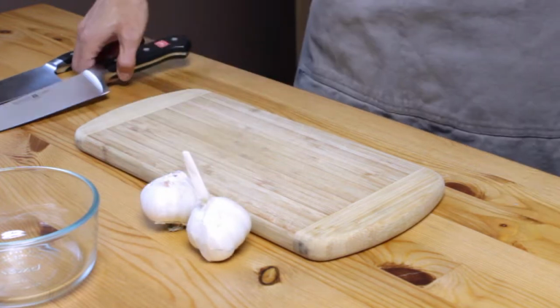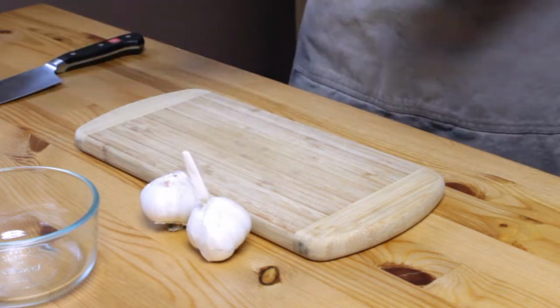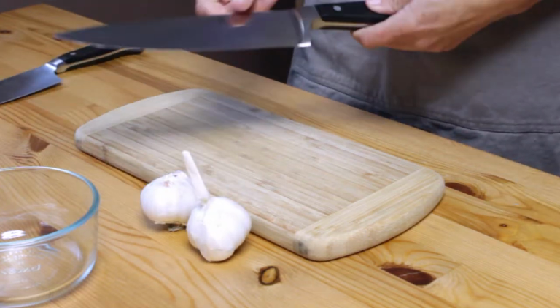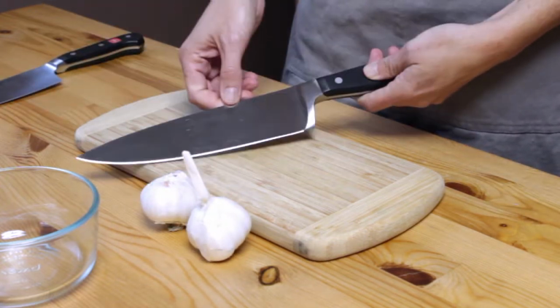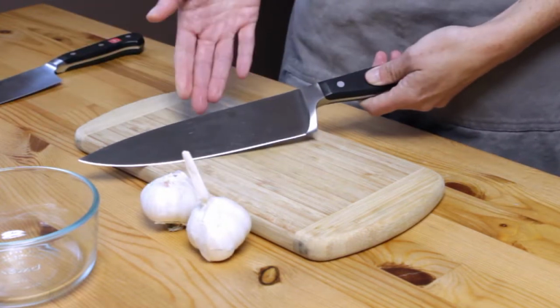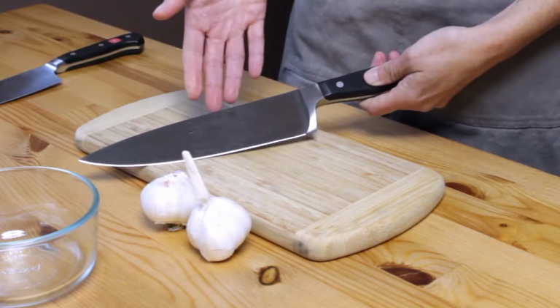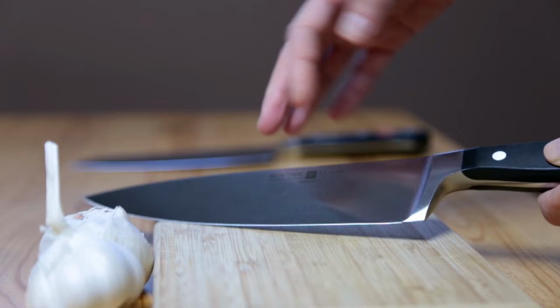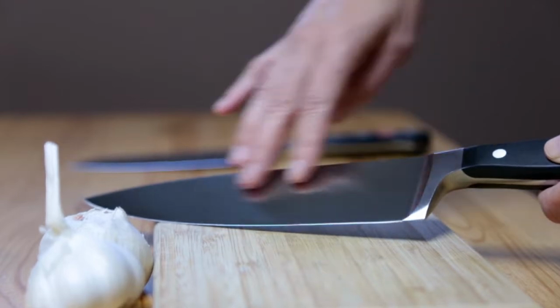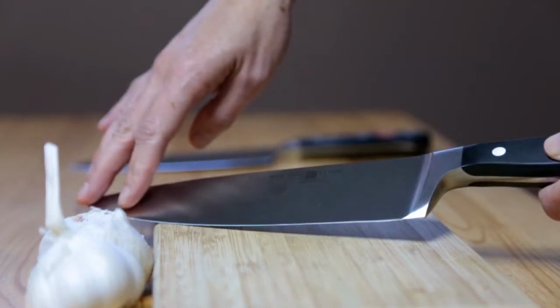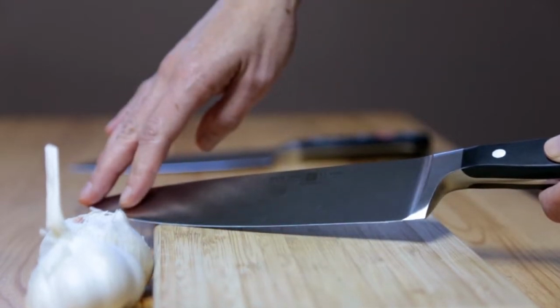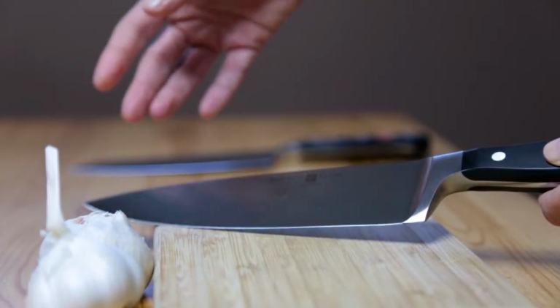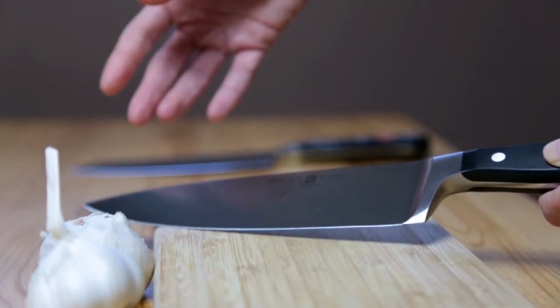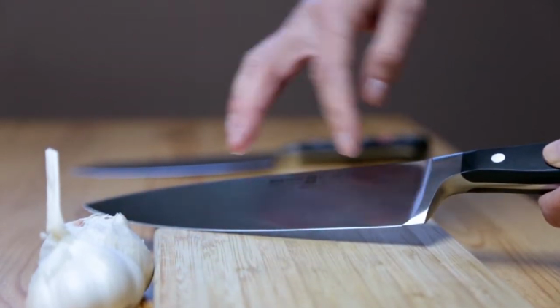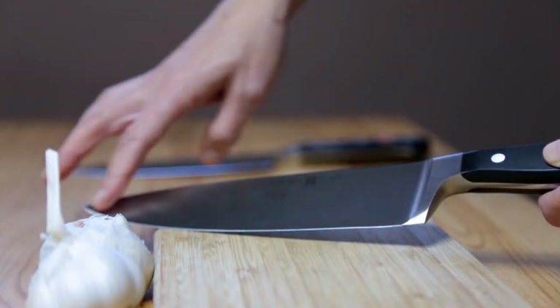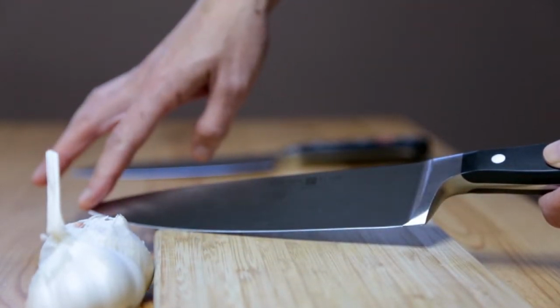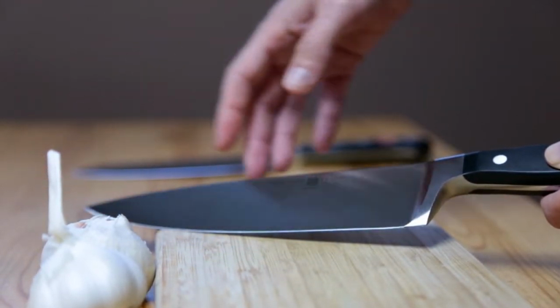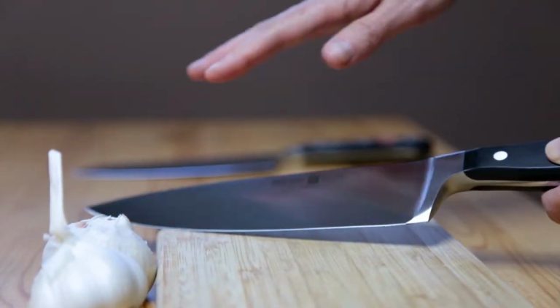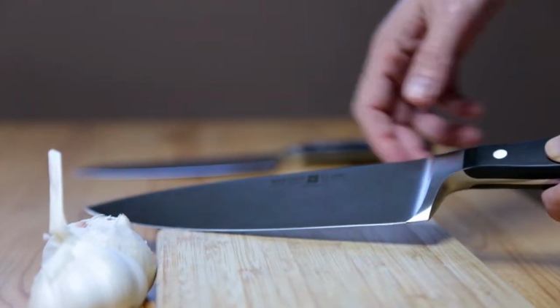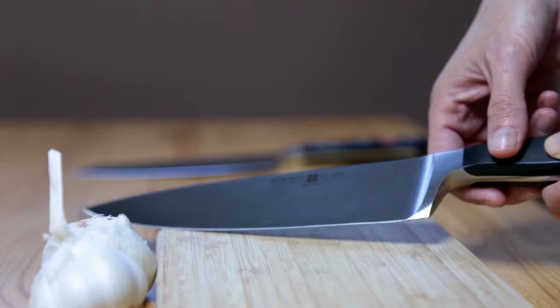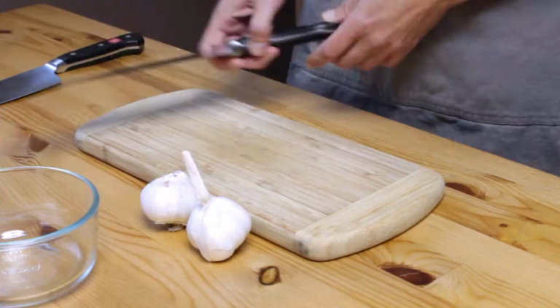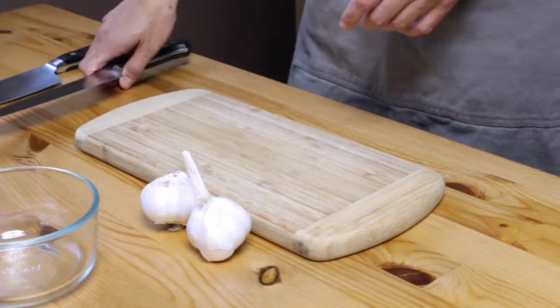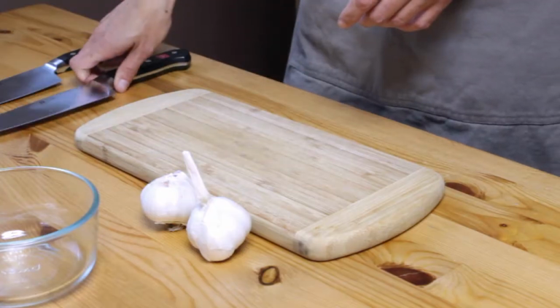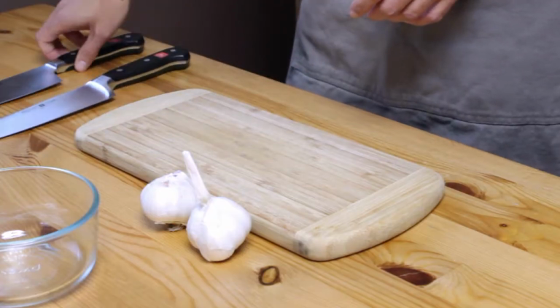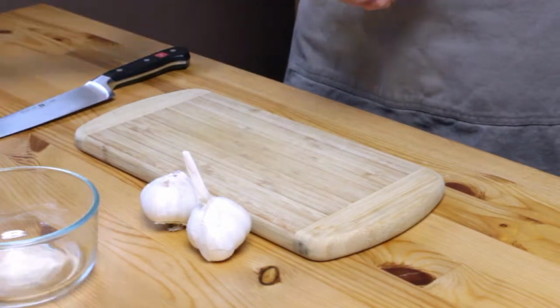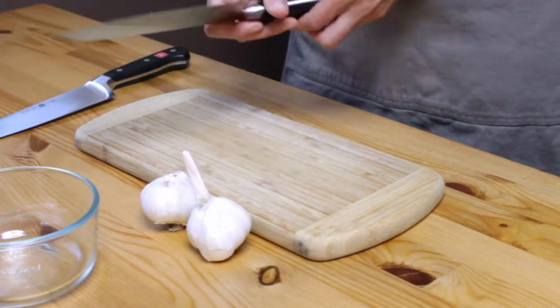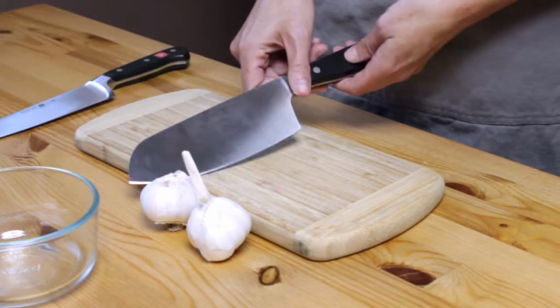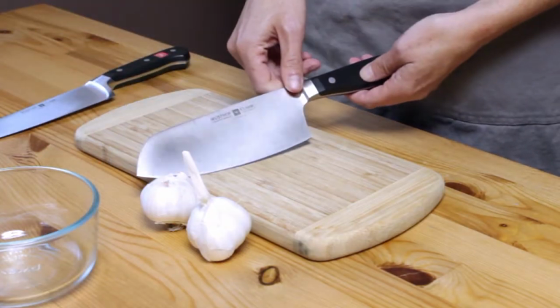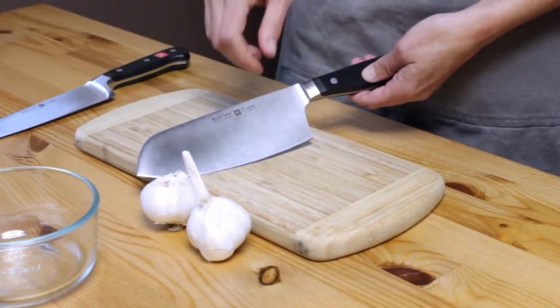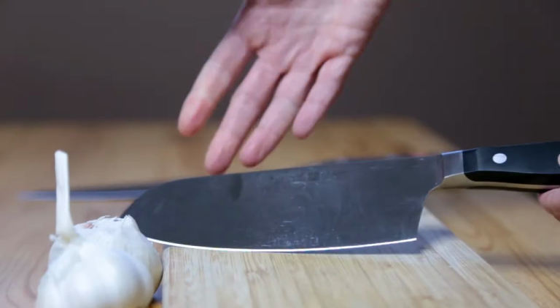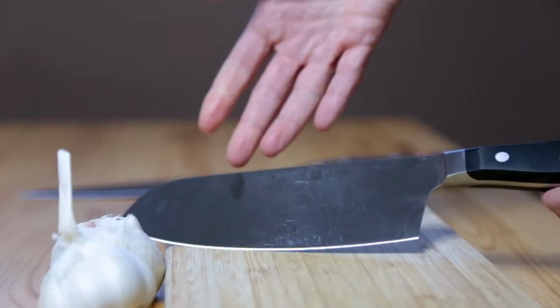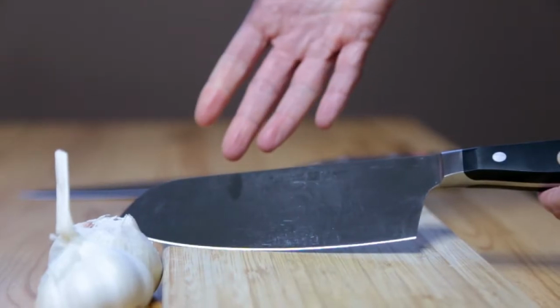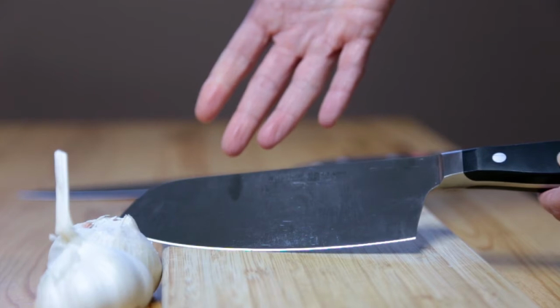Today we're going to be using an 8-inch chef's knife. This is a standard knife that chefs use — it's 8 inches and it's got a pointy tip. This is pretty much what everybody uses. You can also use a santoku knife; a lot of people like these because they're very popular.